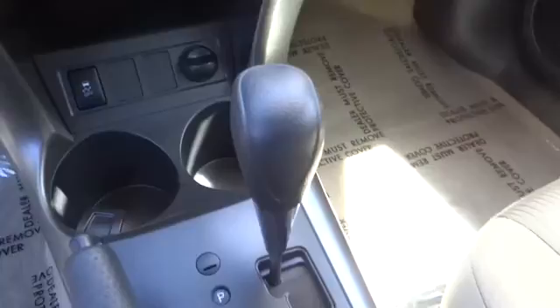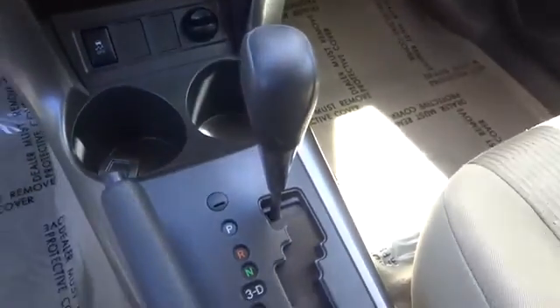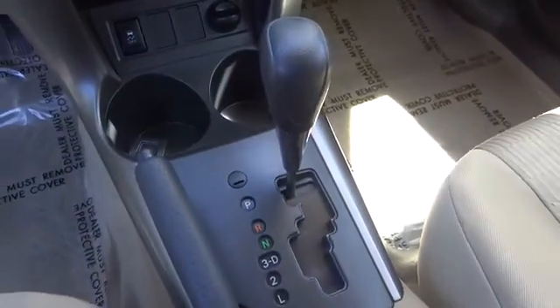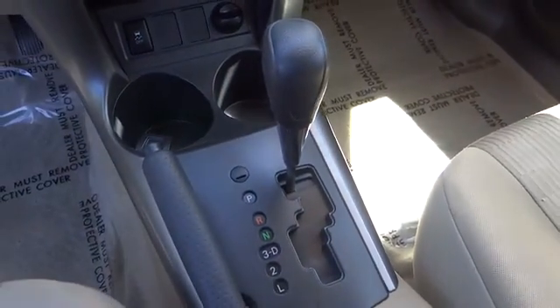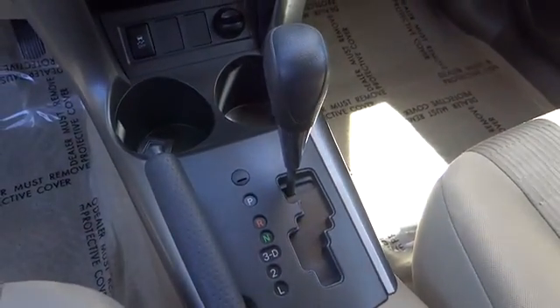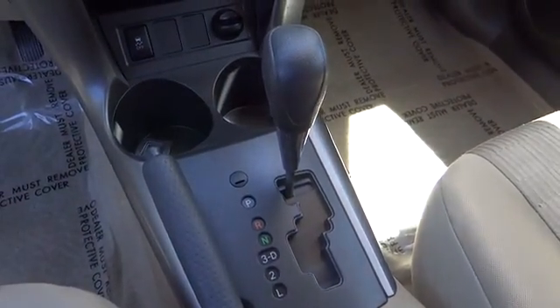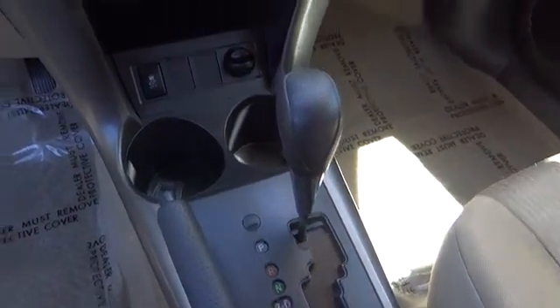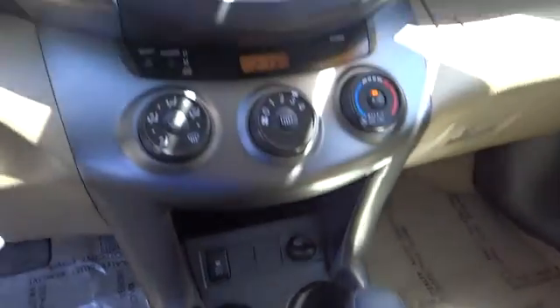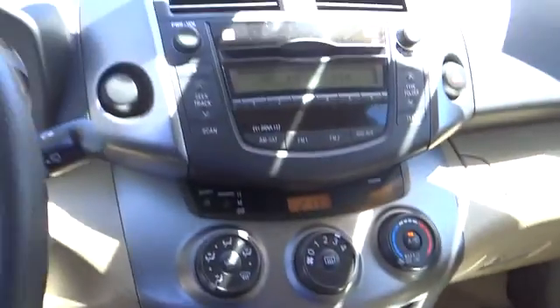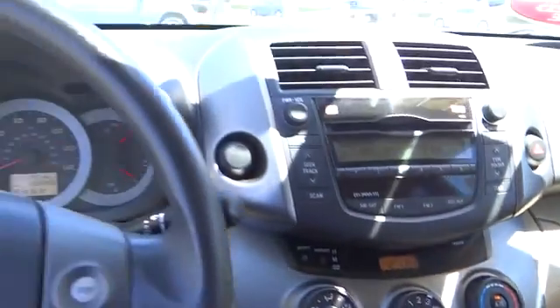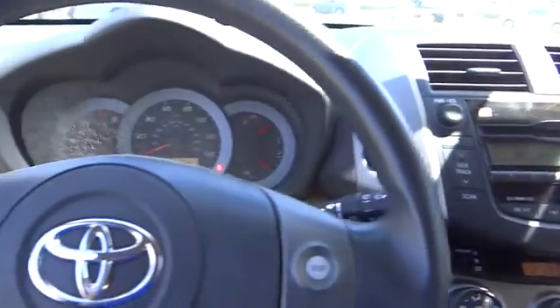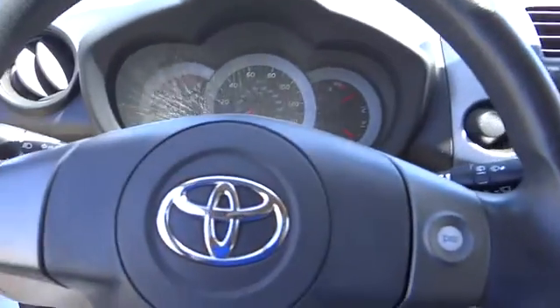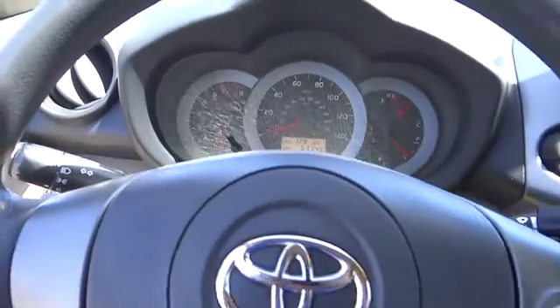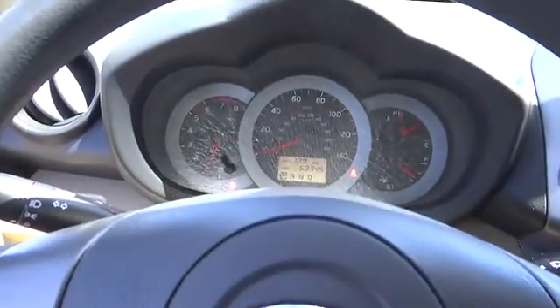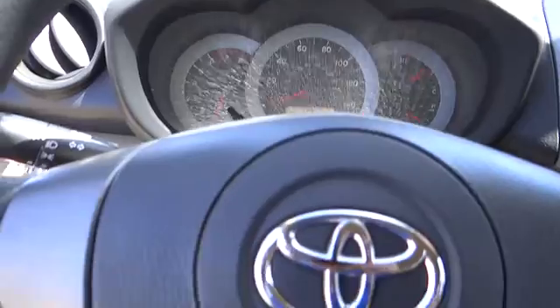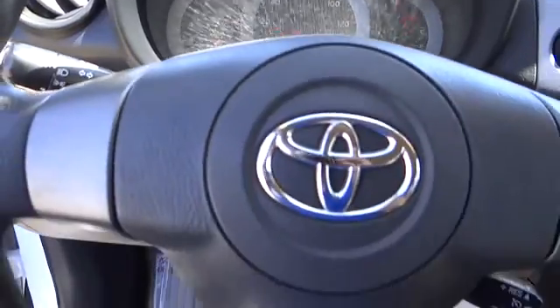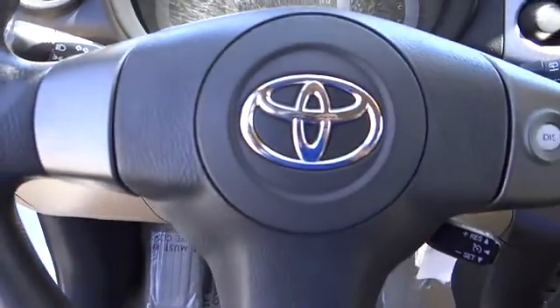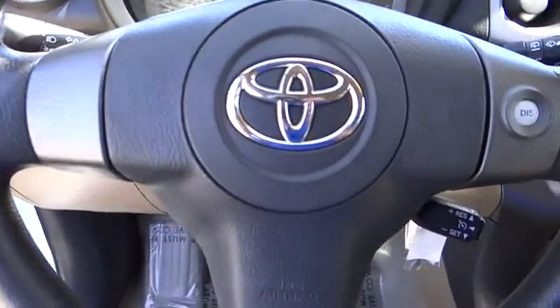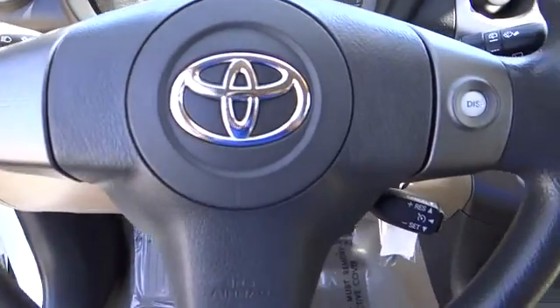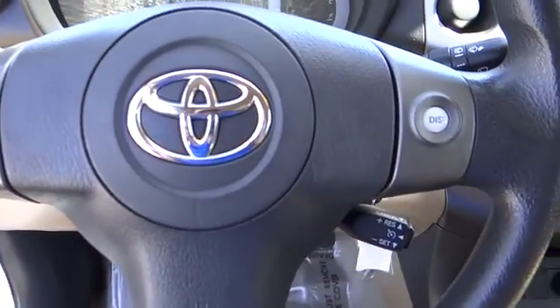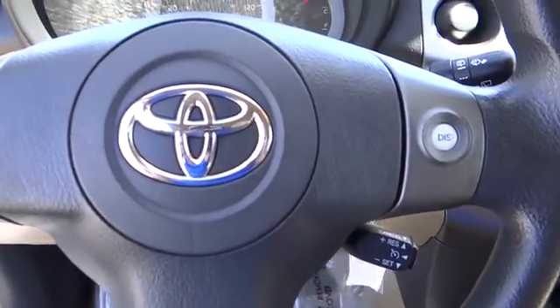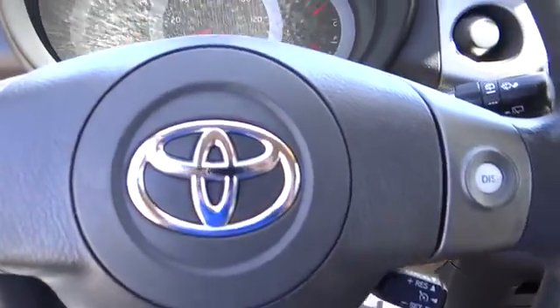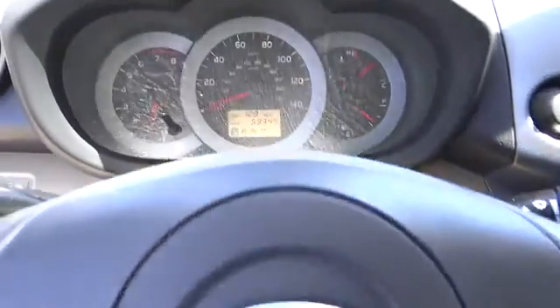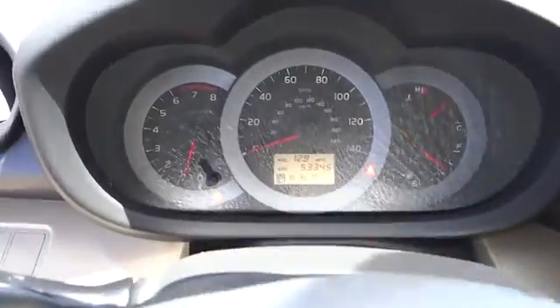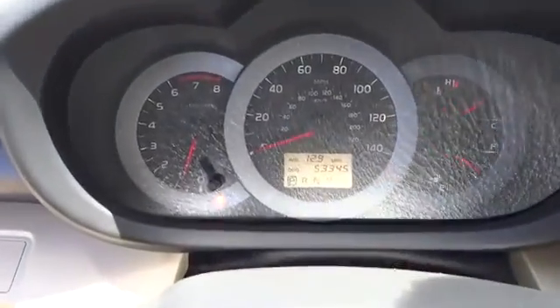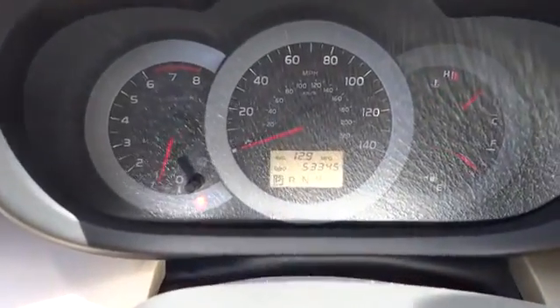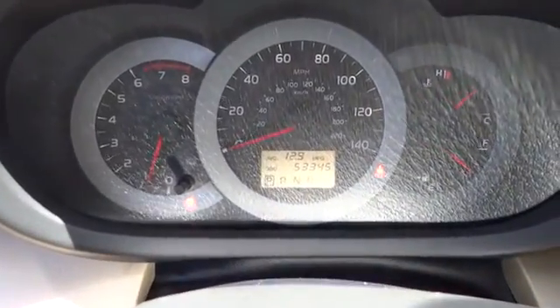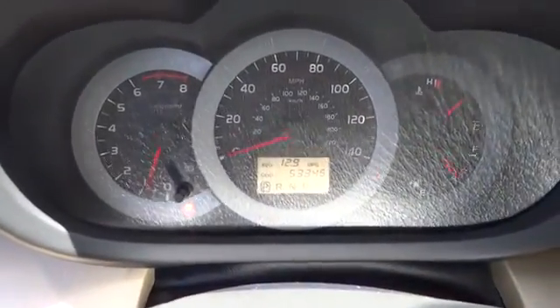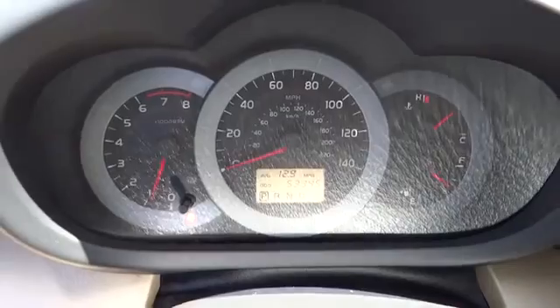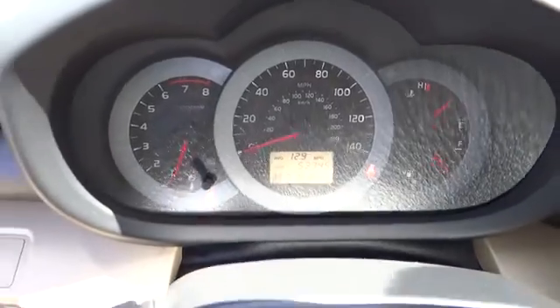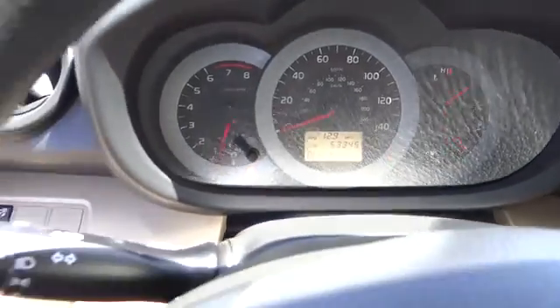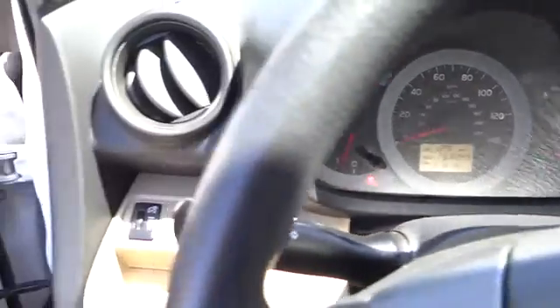Brake assist, tachometer, panic alarm, overhead console, tilt steering wheel, front reading lamps, driver vanity mirror, rear window wiper. Searching for a dependable vehicle that looks great?